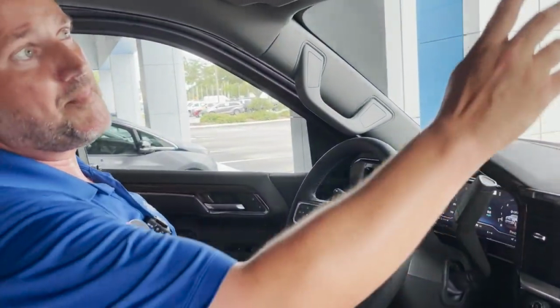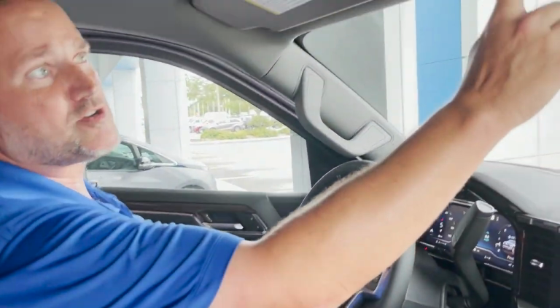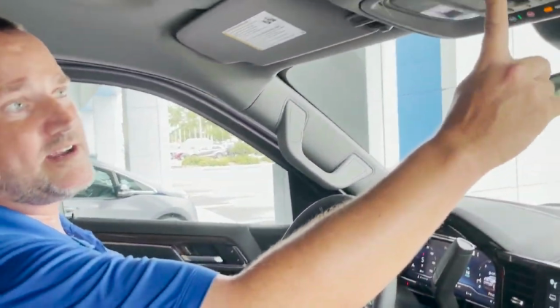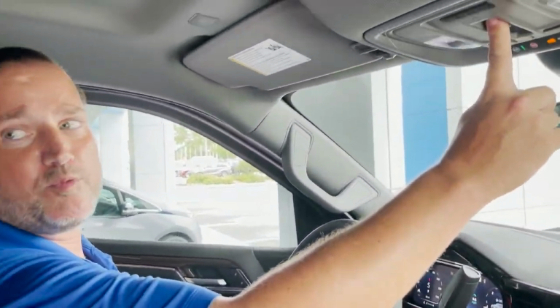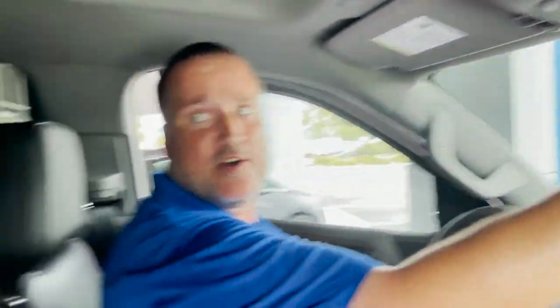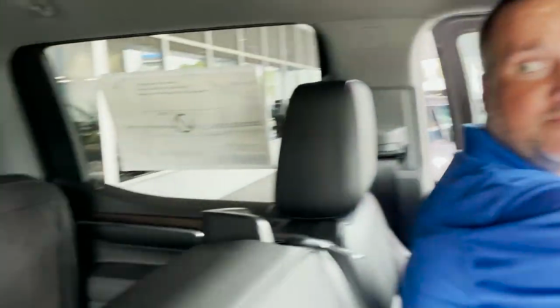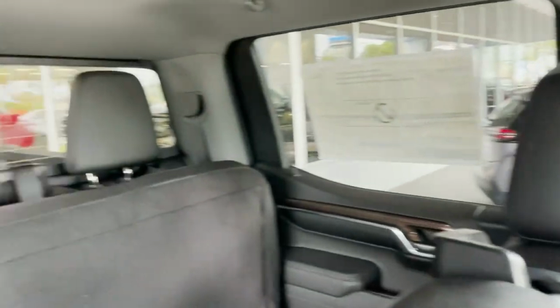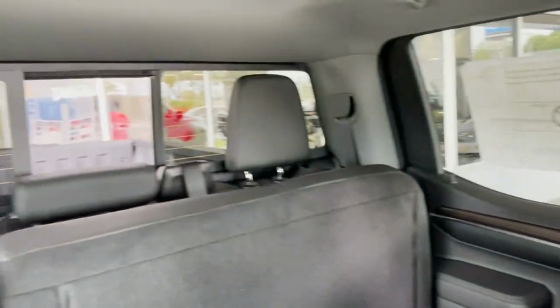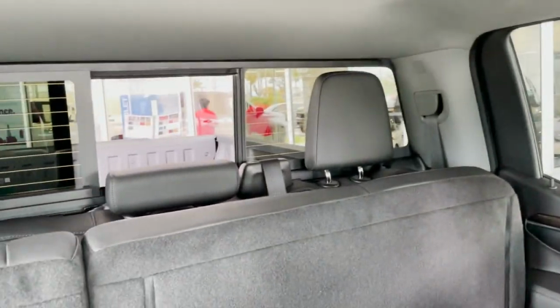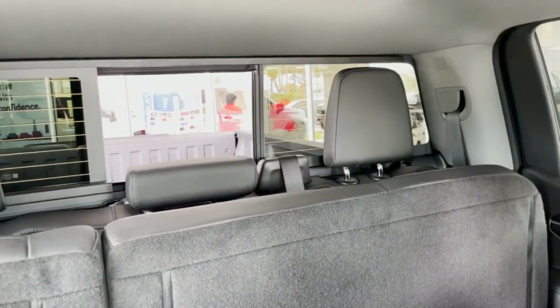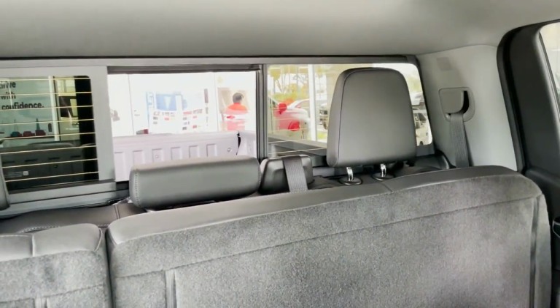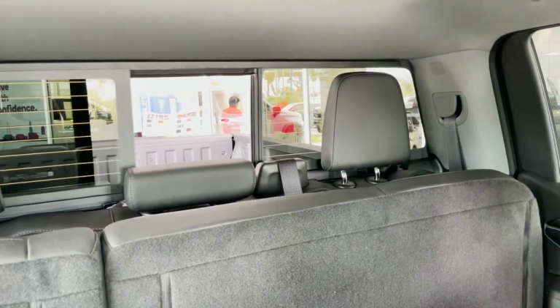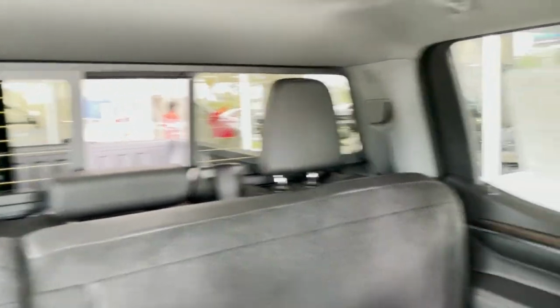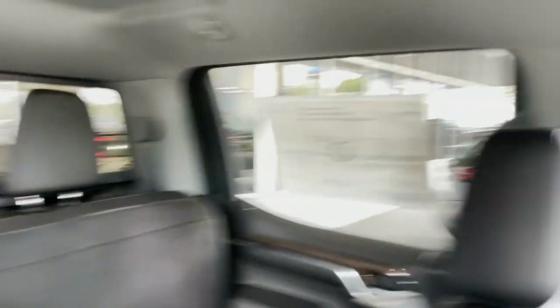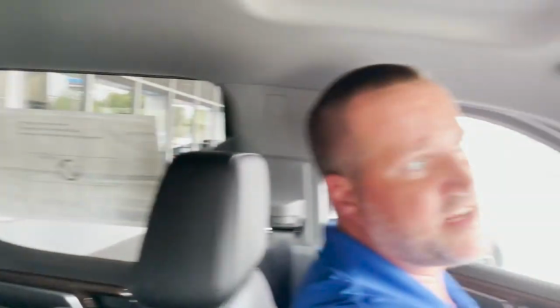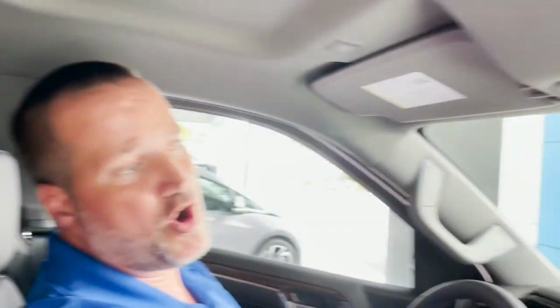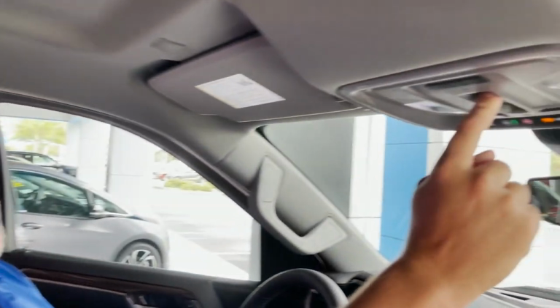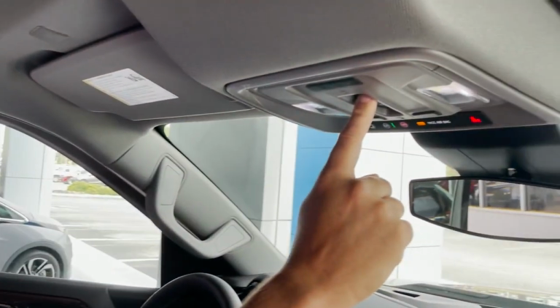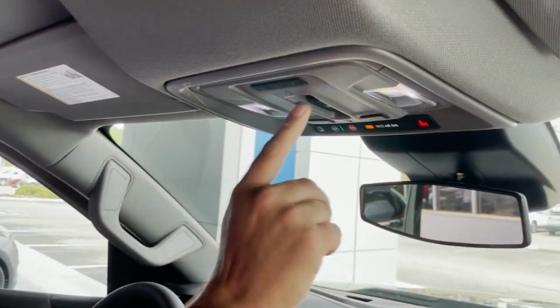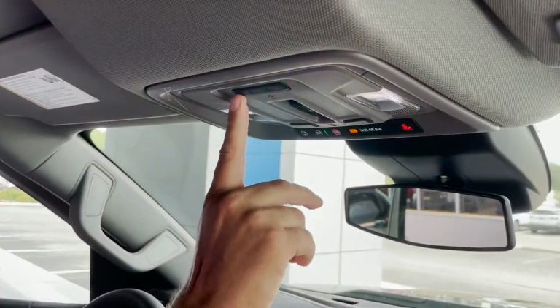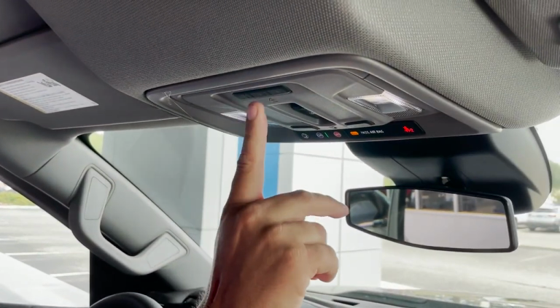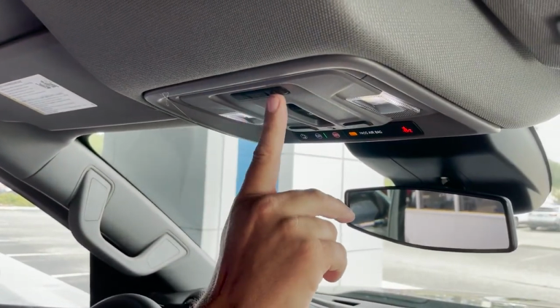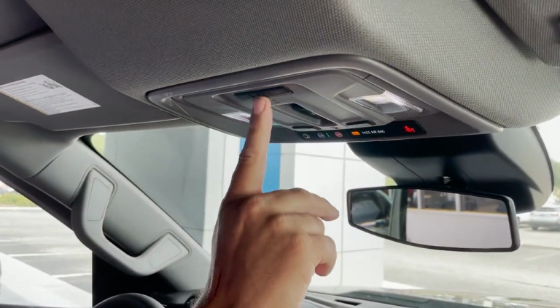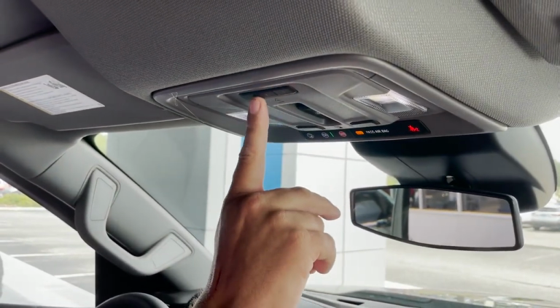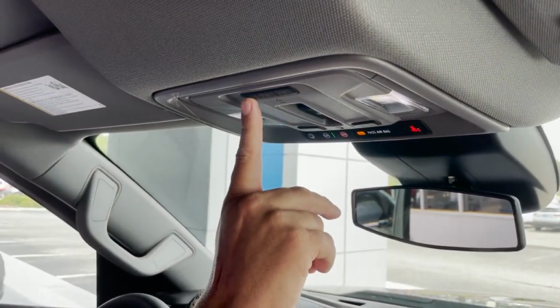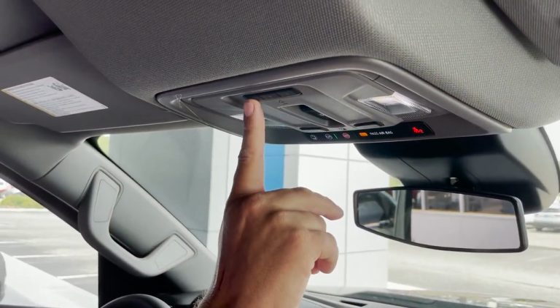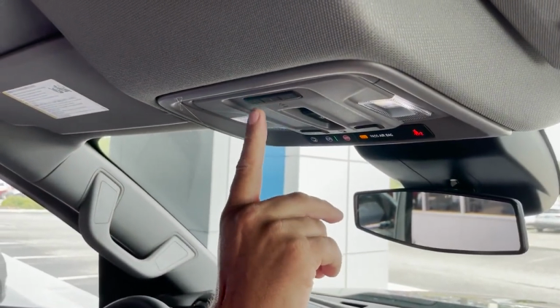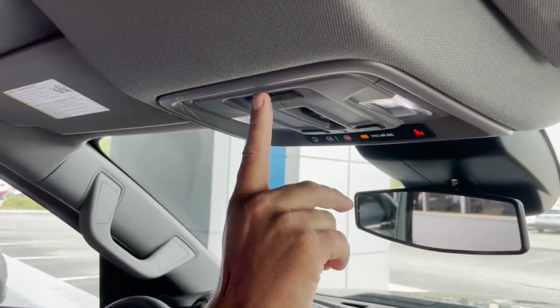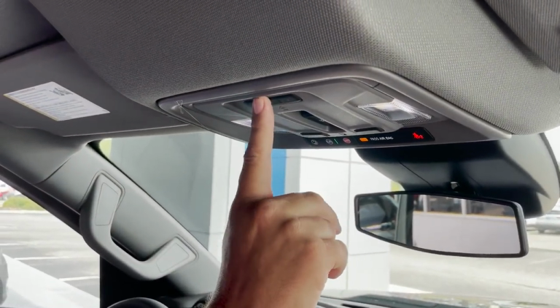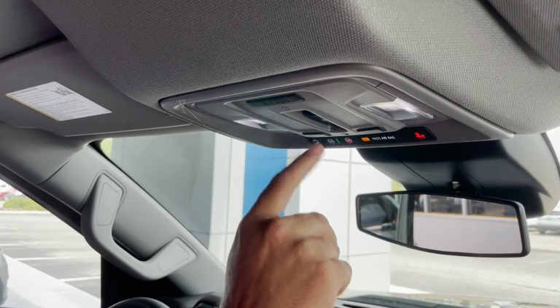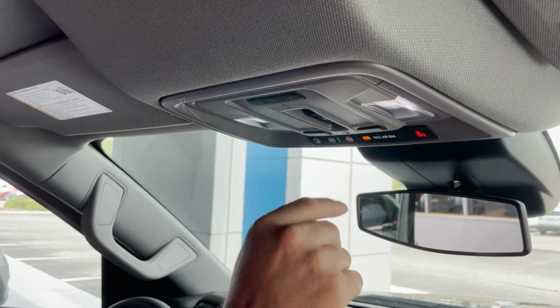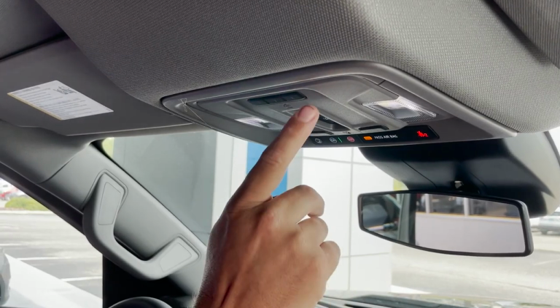Power sliding rear window. It's got the HomeLink function where you can program up to three devices like your garage door opener or a gated community.